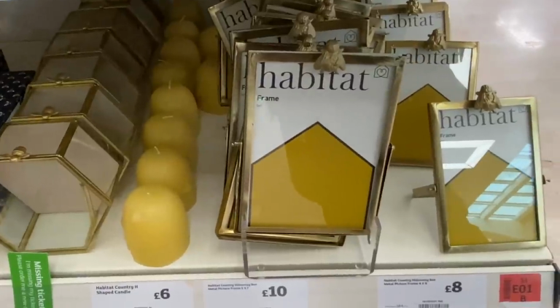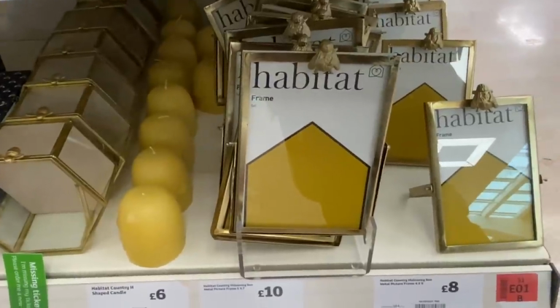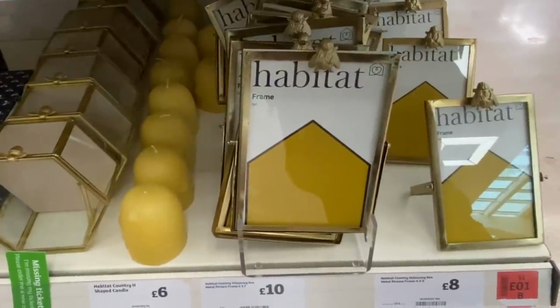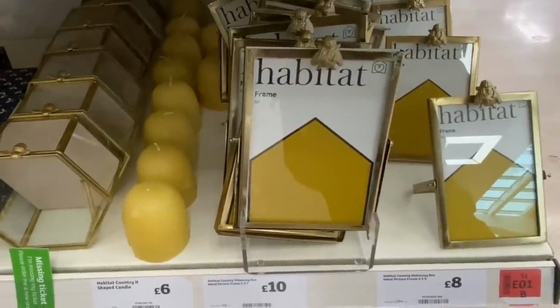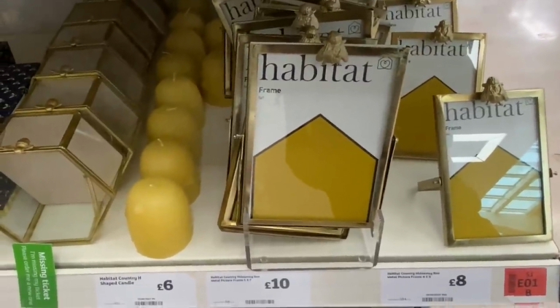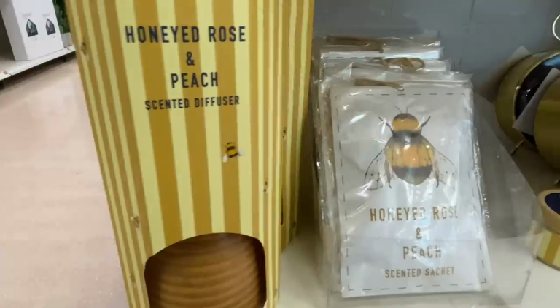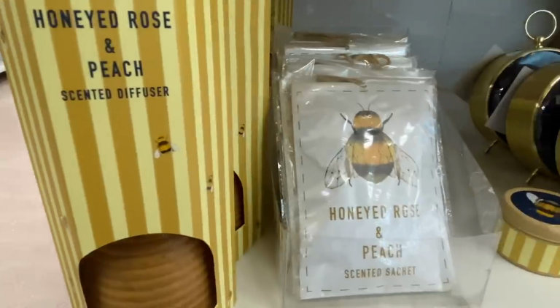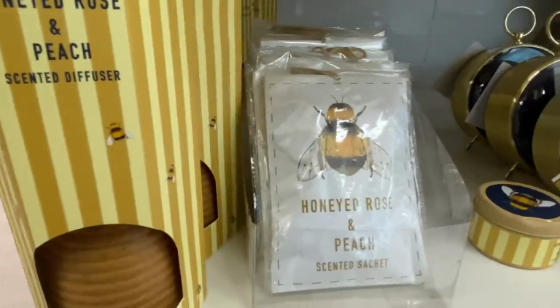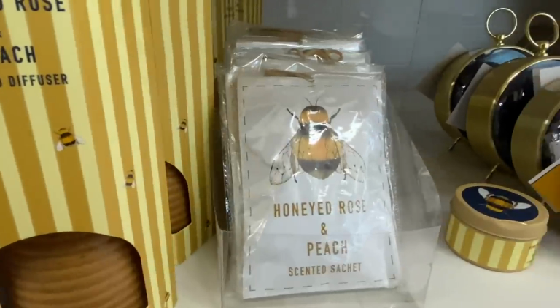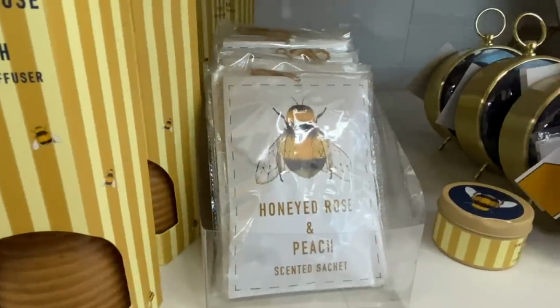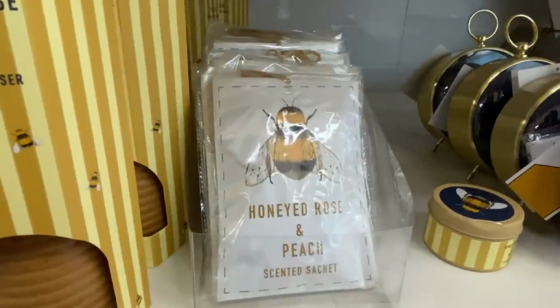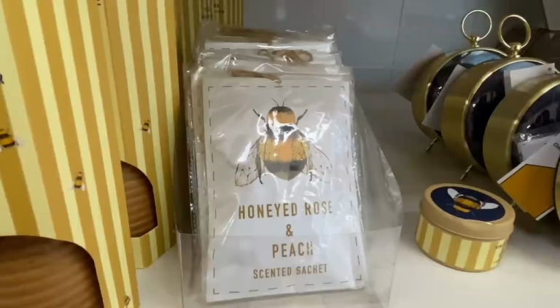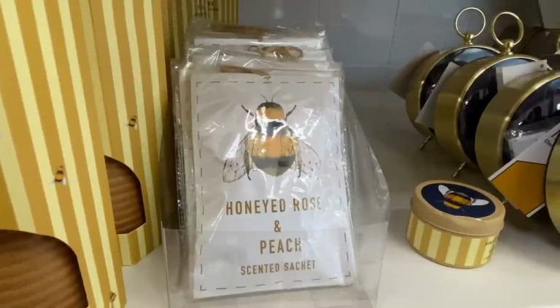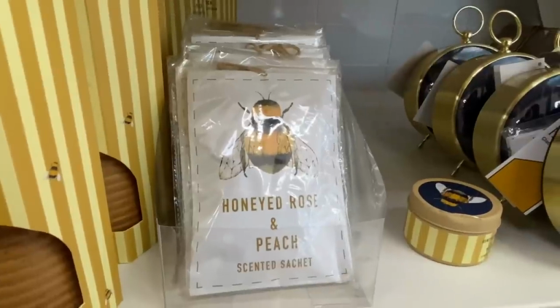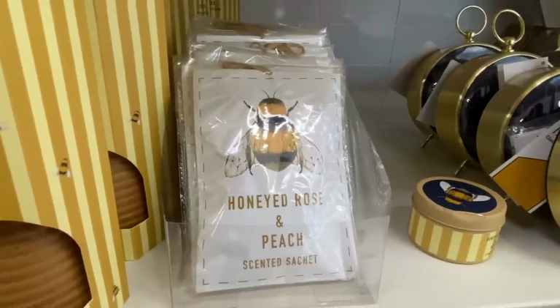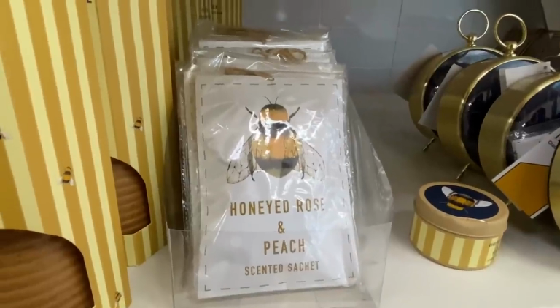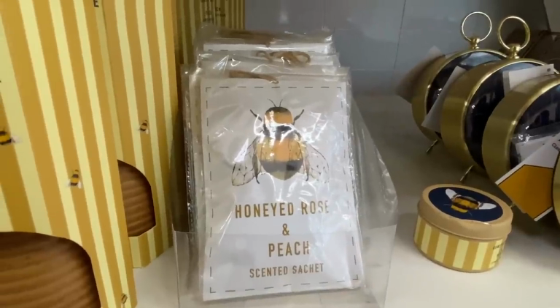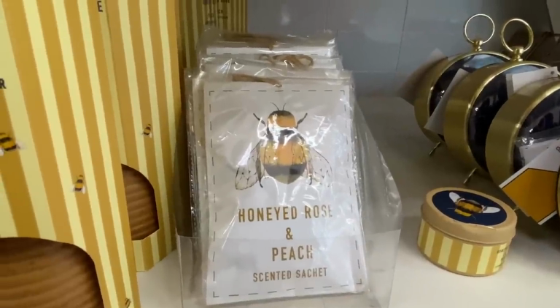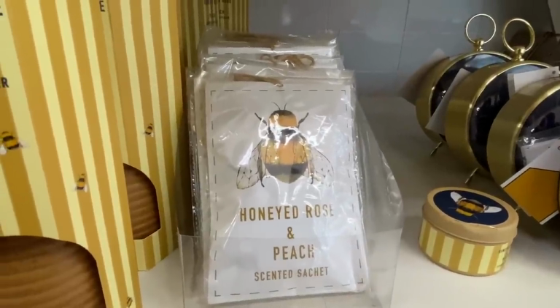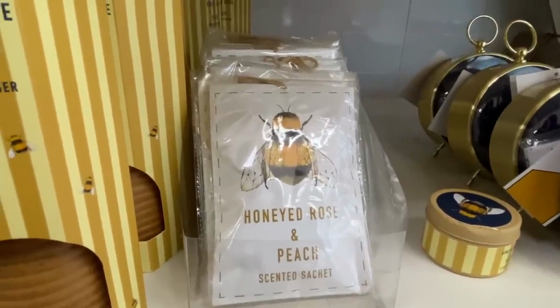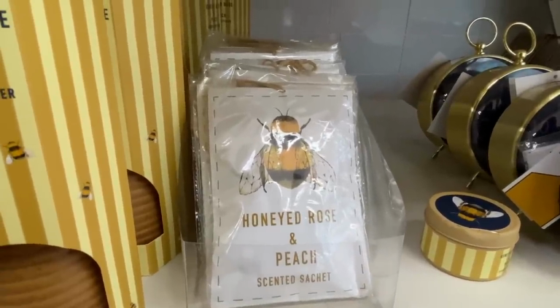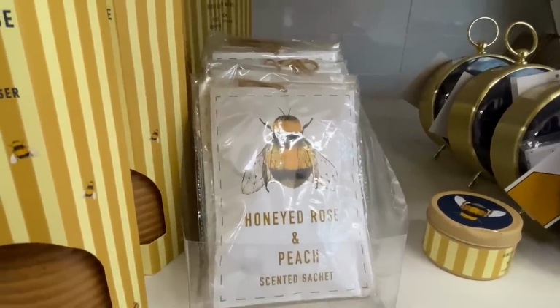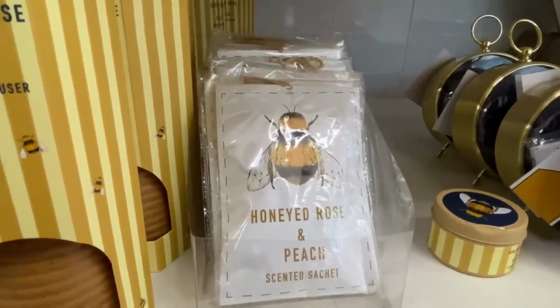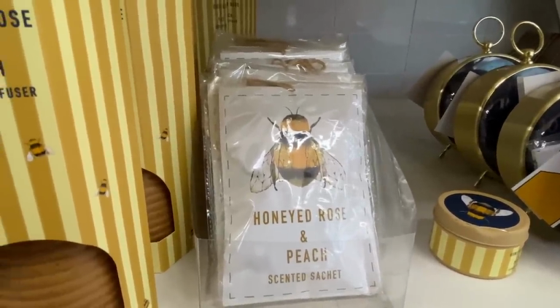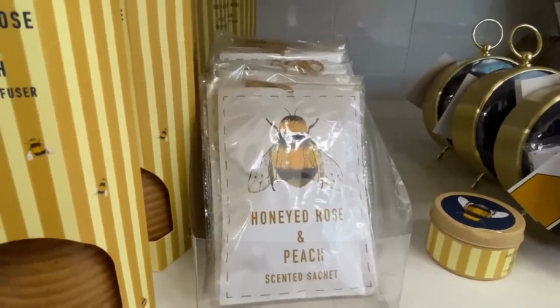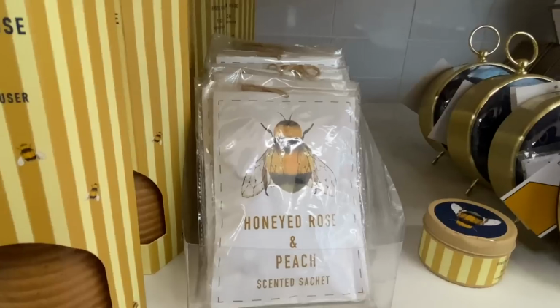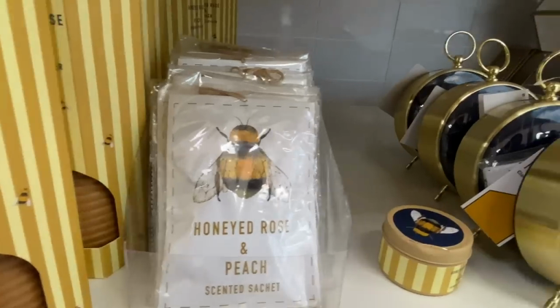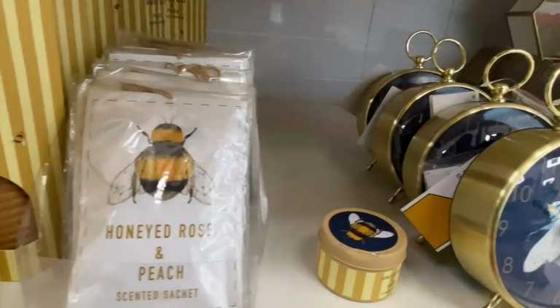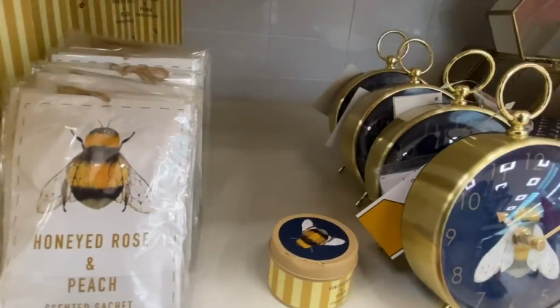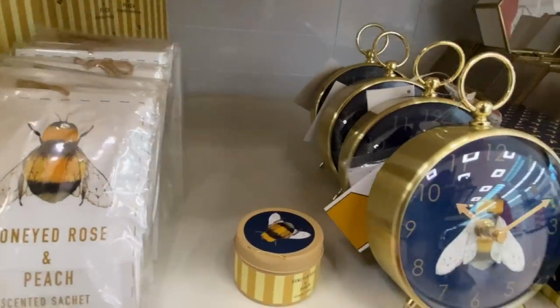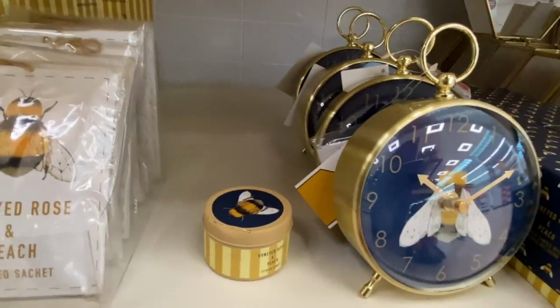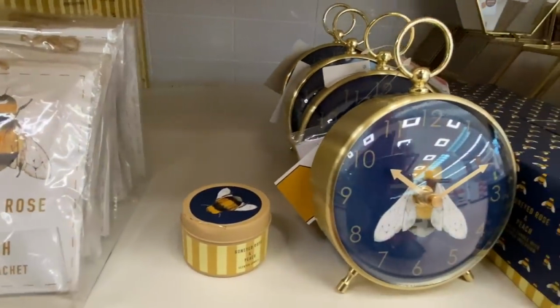You've even got bees in the ornaments as well. Habitat are really pulling out all the stops — loving all the honeycomb details, it's really nice.